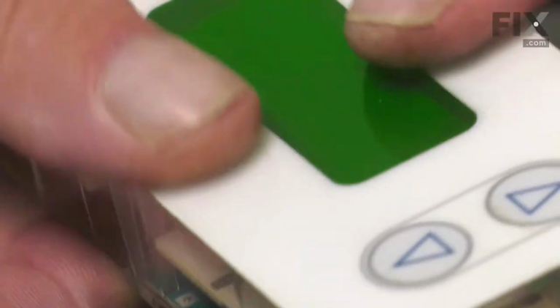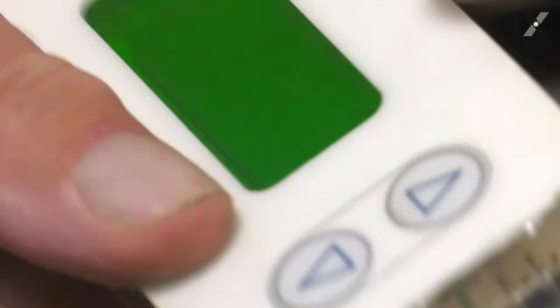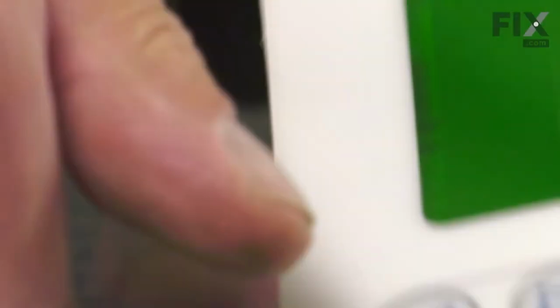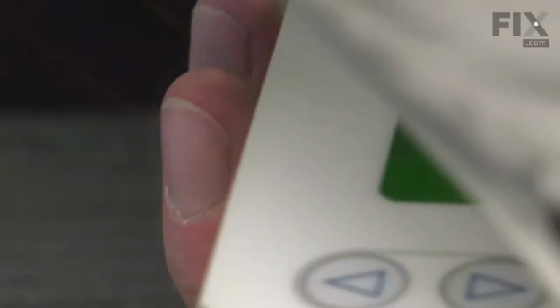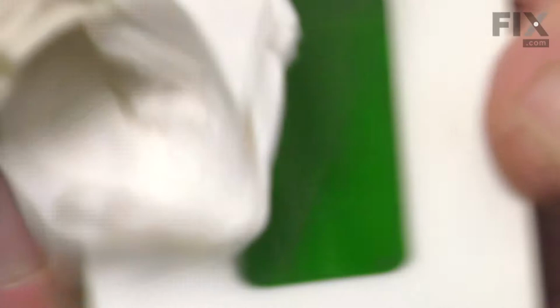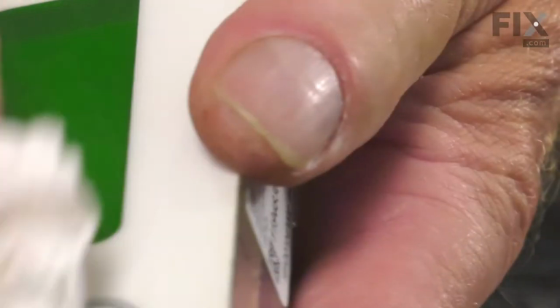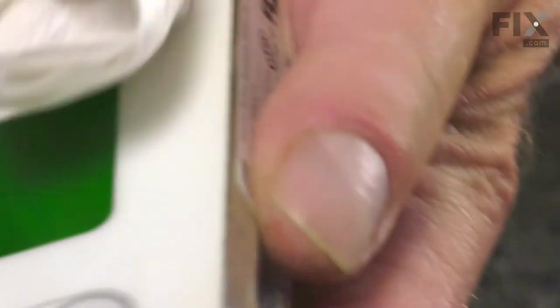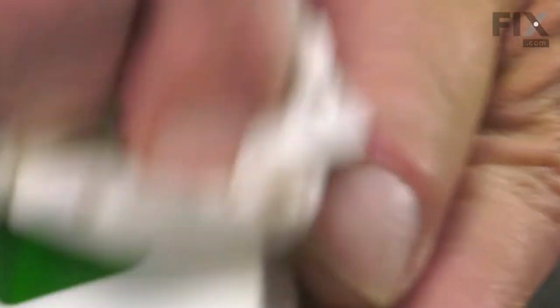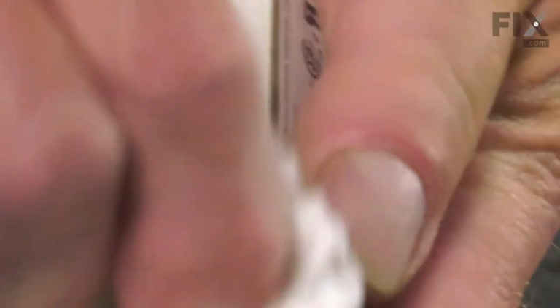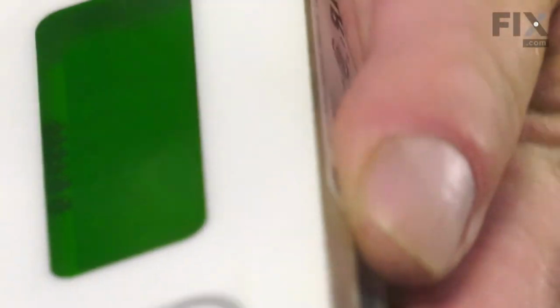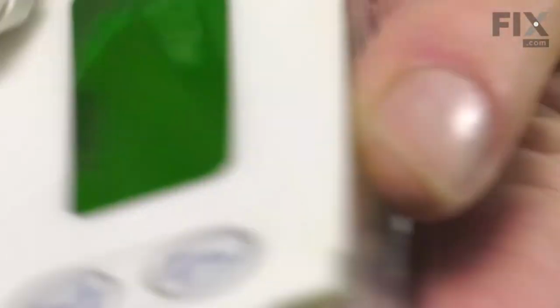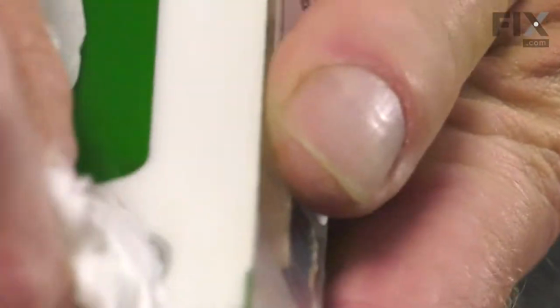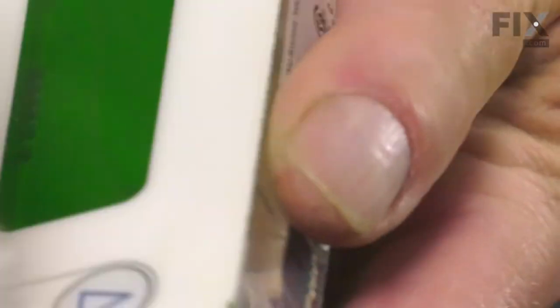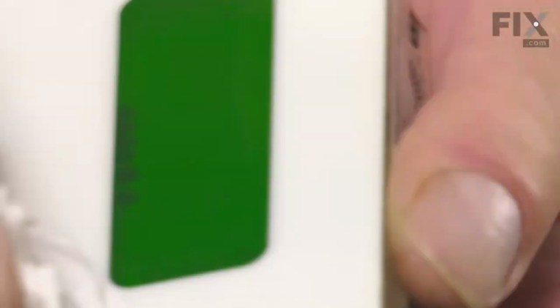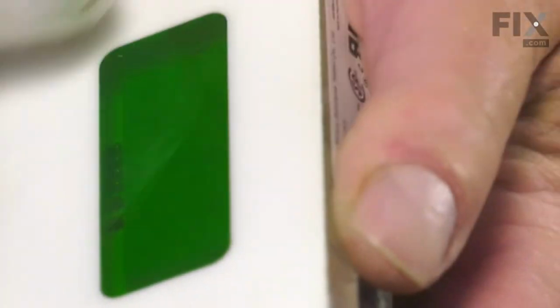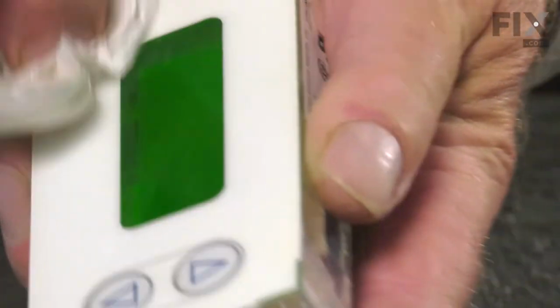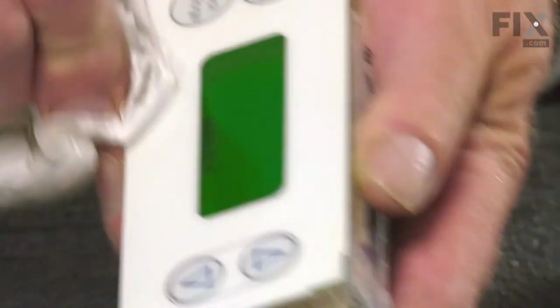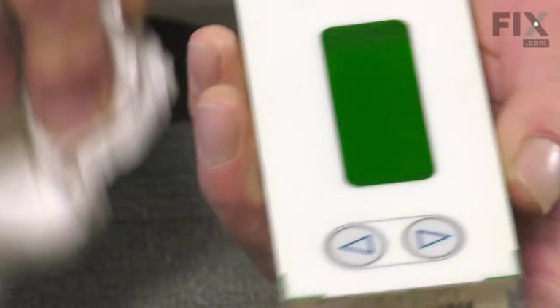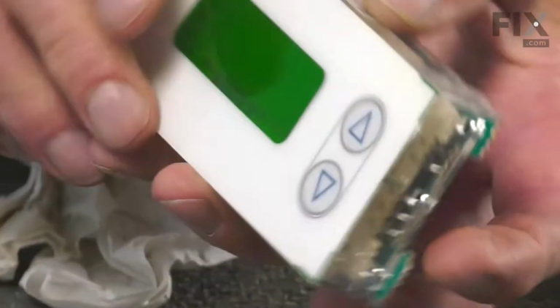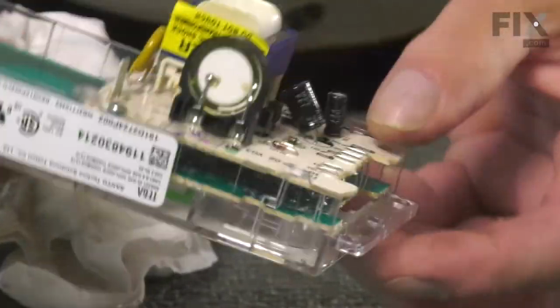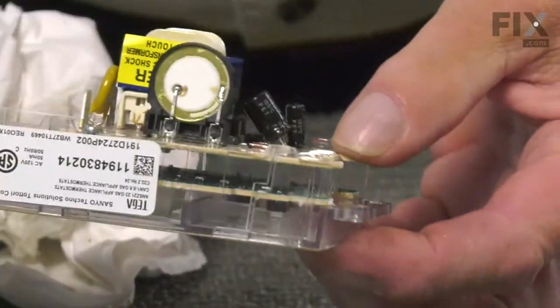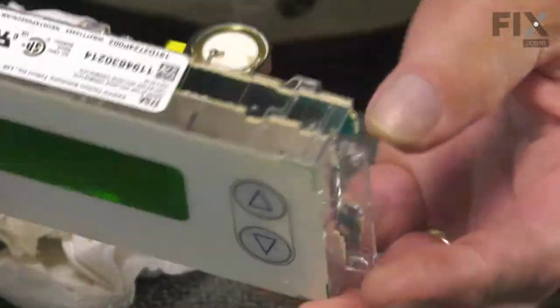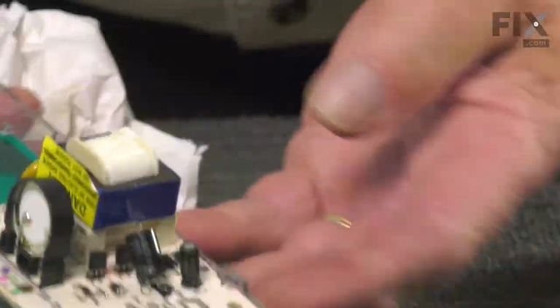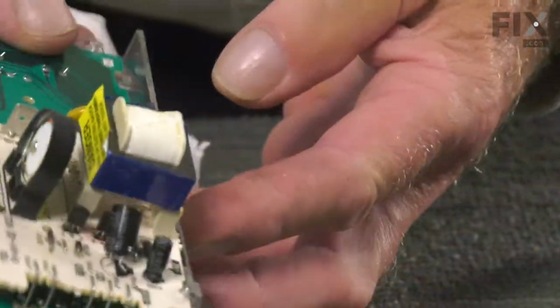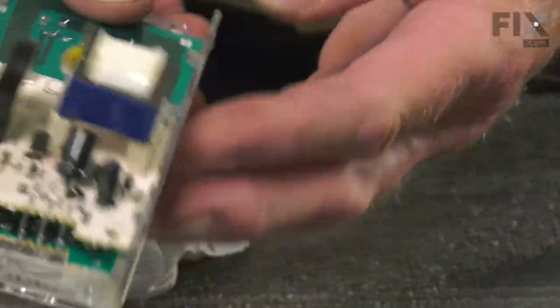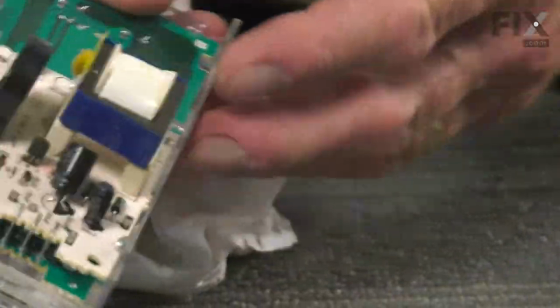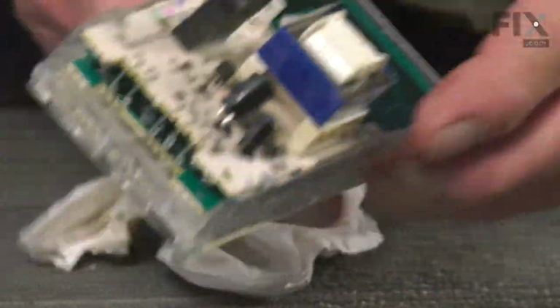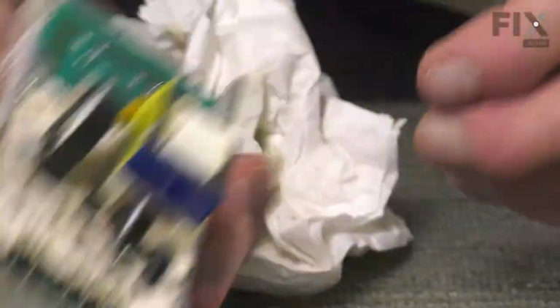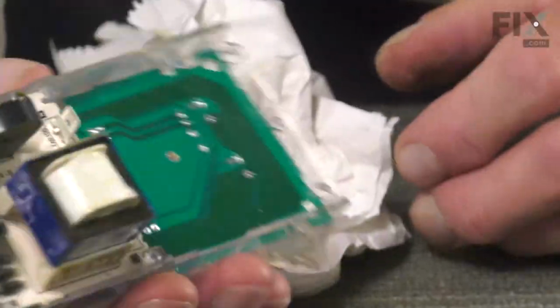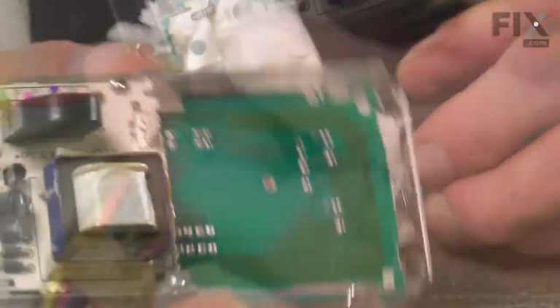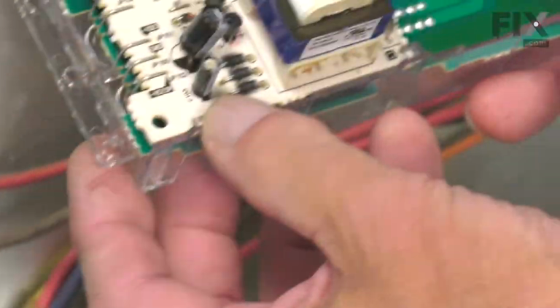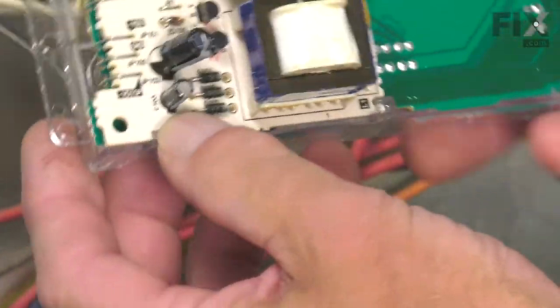Make sure it's centered properly. Press the adhesive into place, and now we can line that up and put it back into the range.